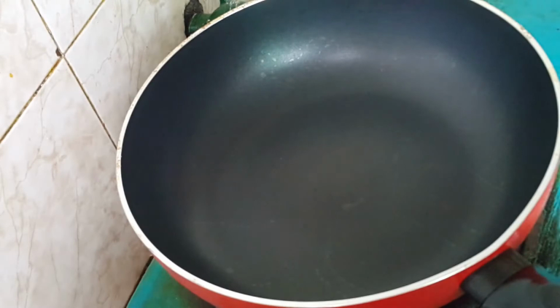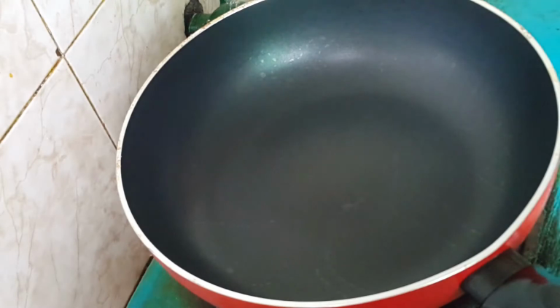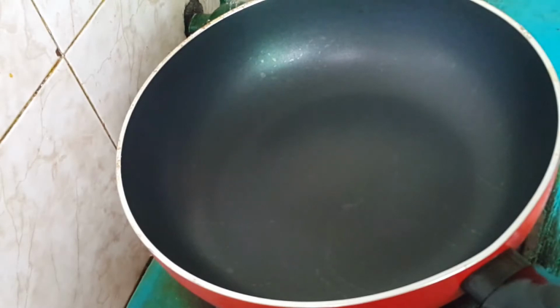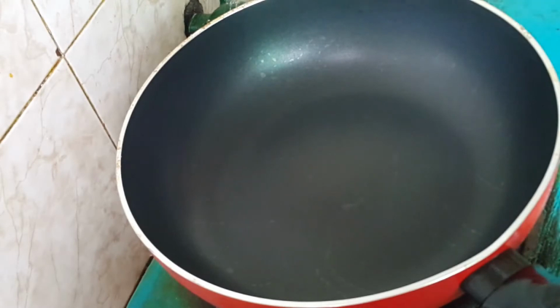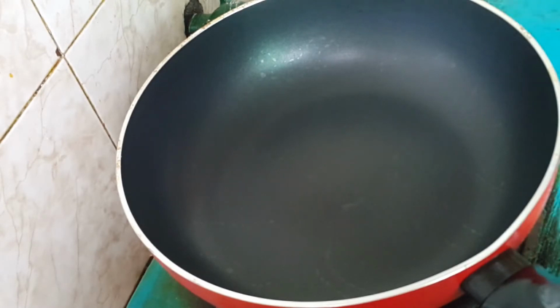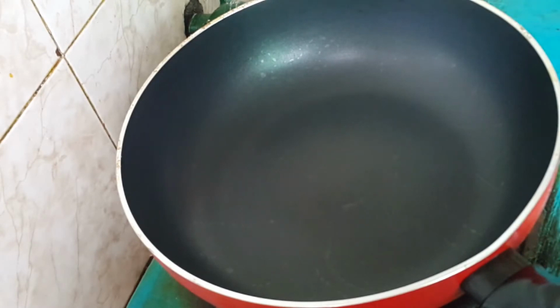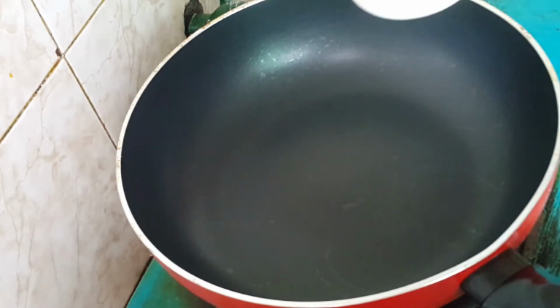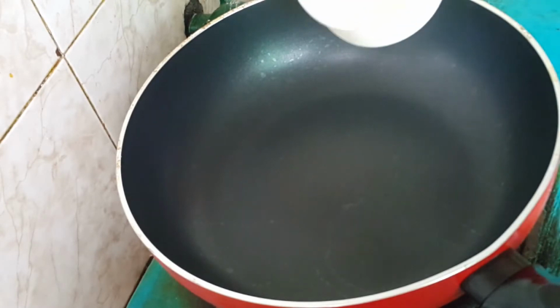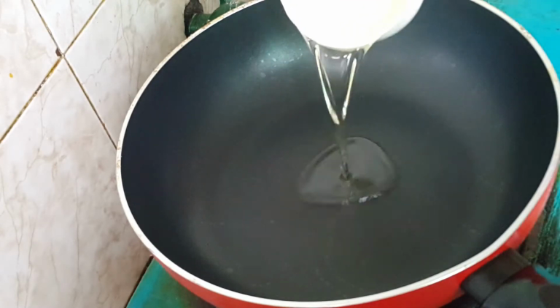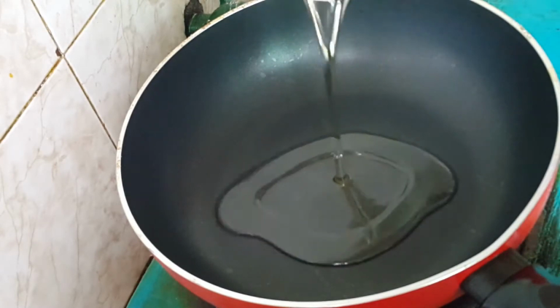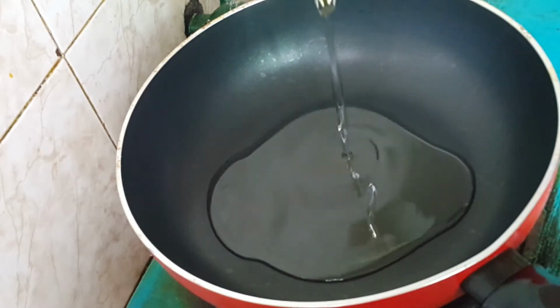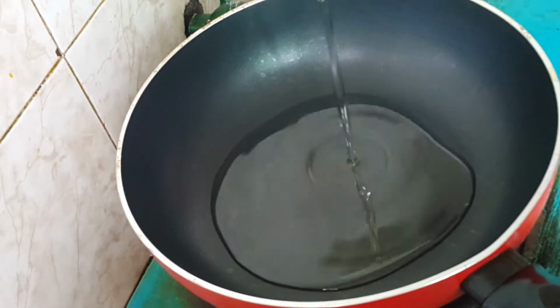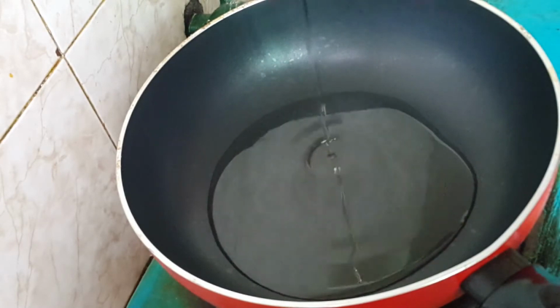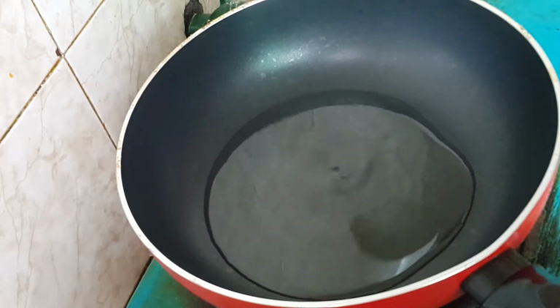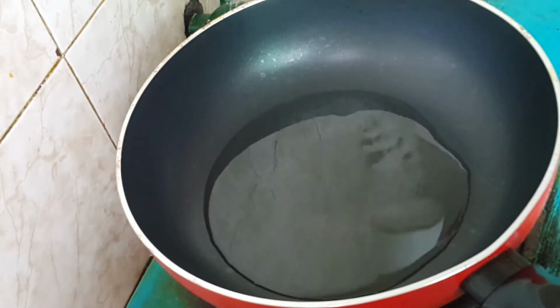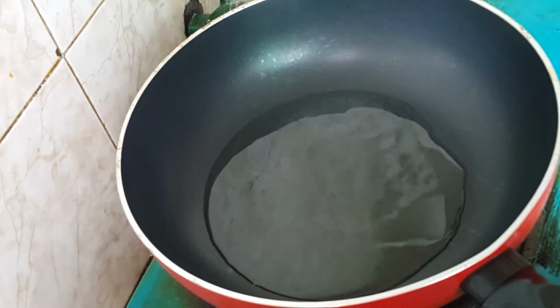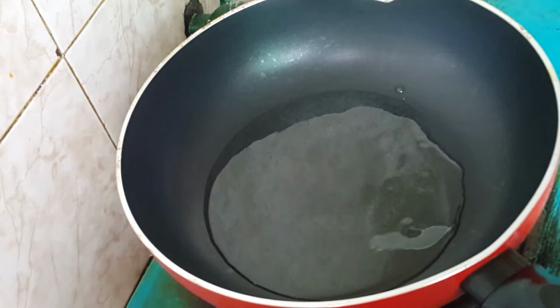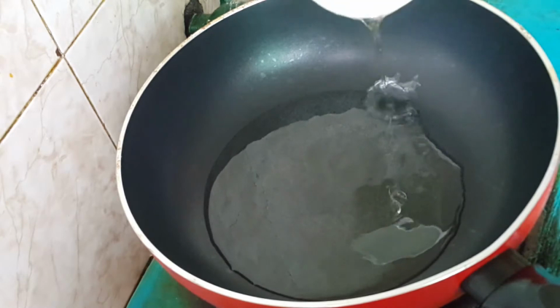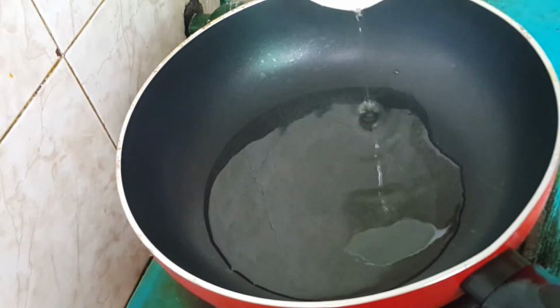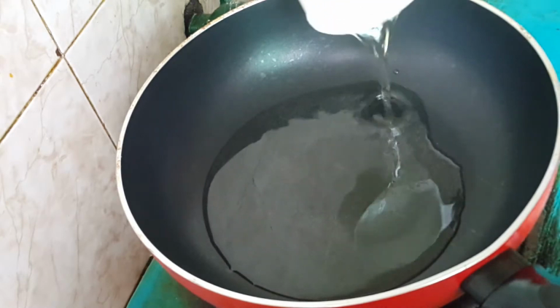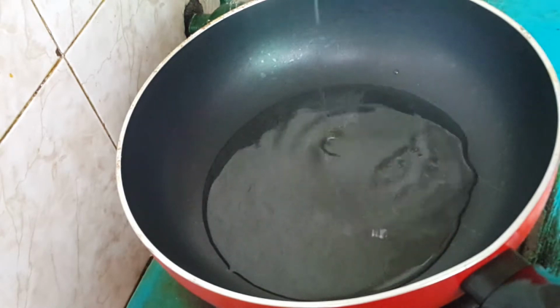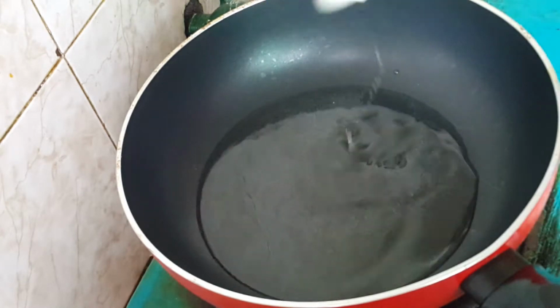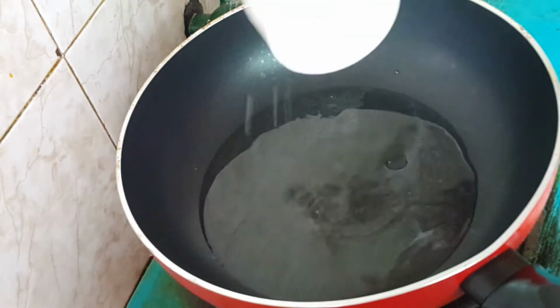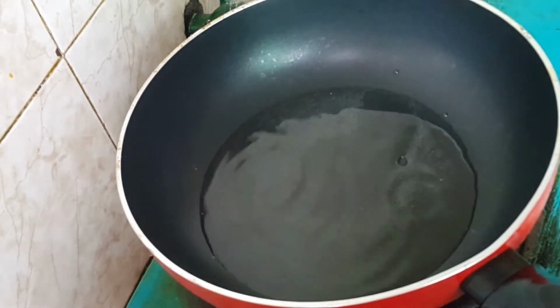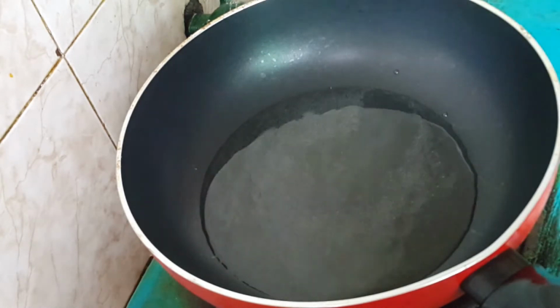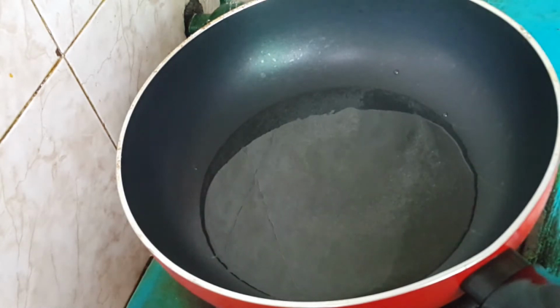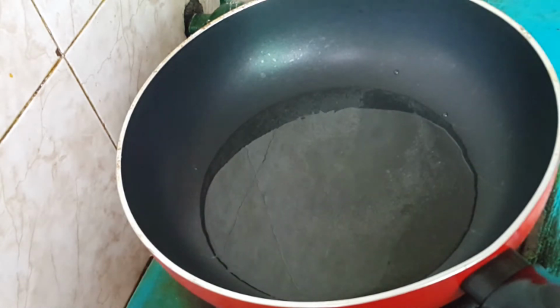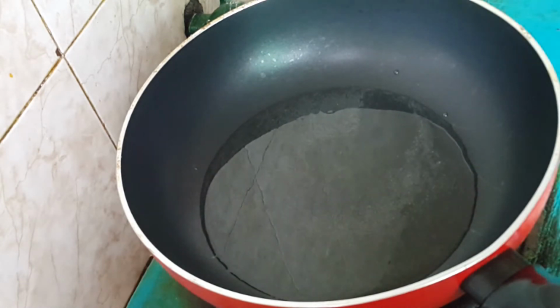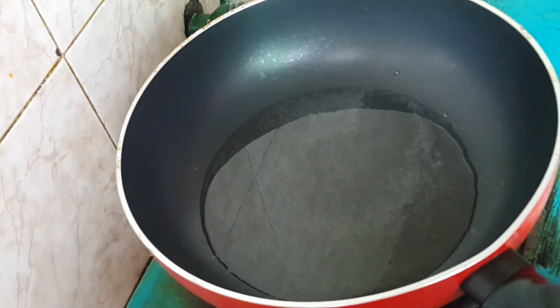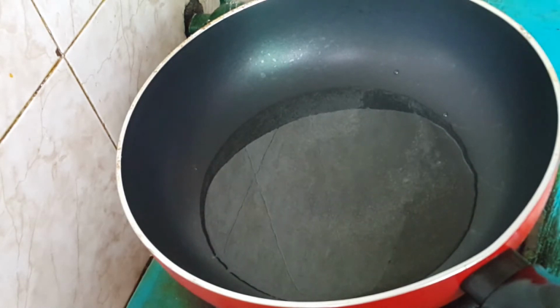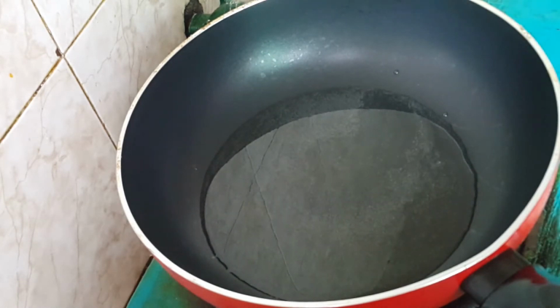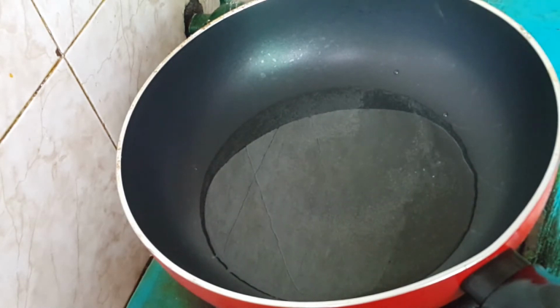The rice preparation is important here — this rice will go well with the dish. We have the main rice portion ready on the side.